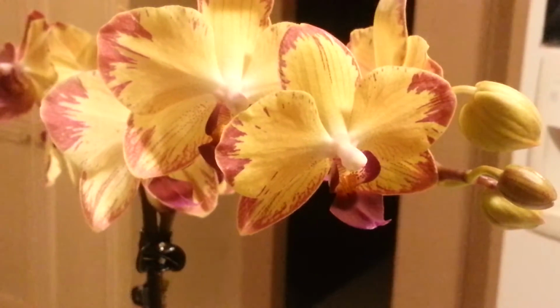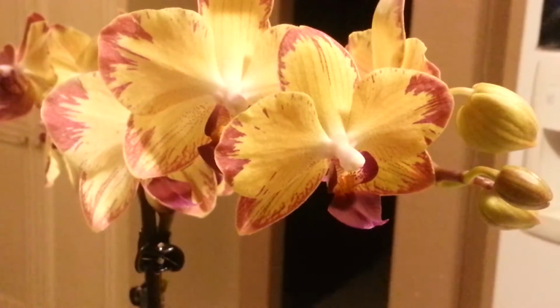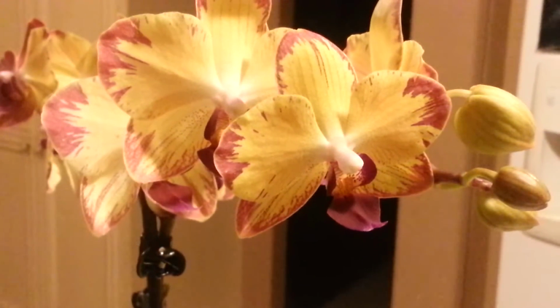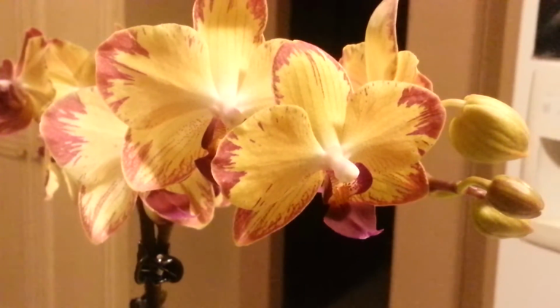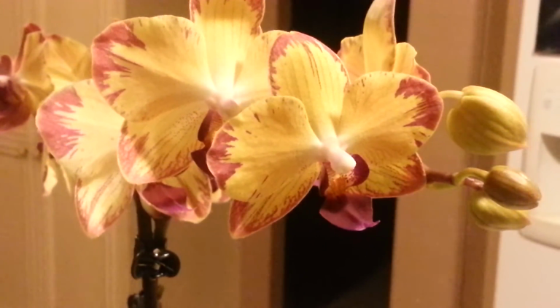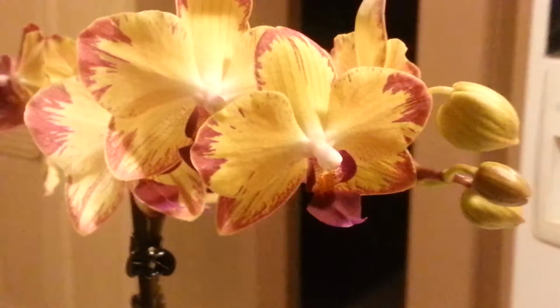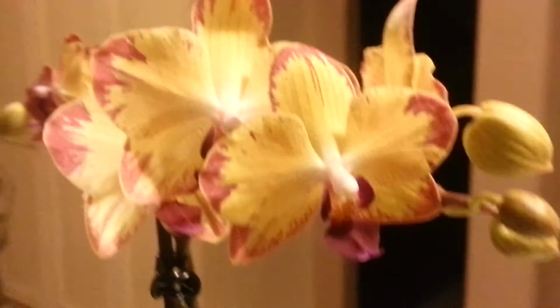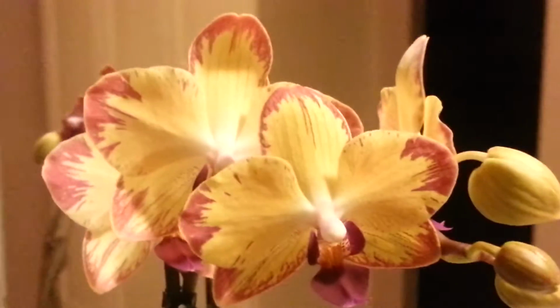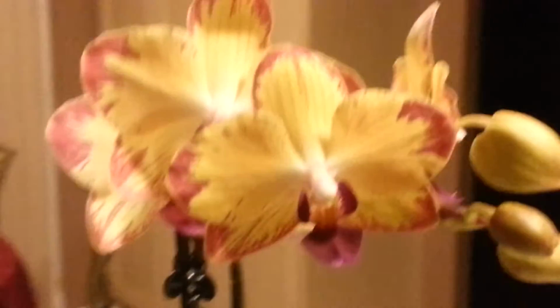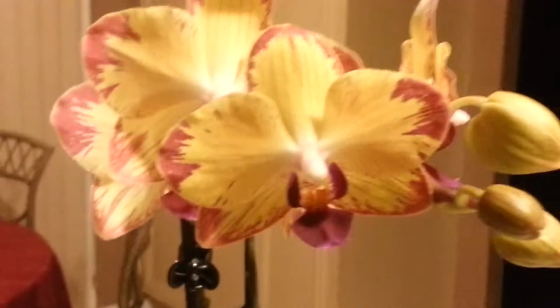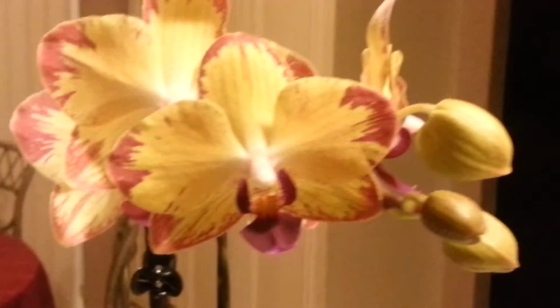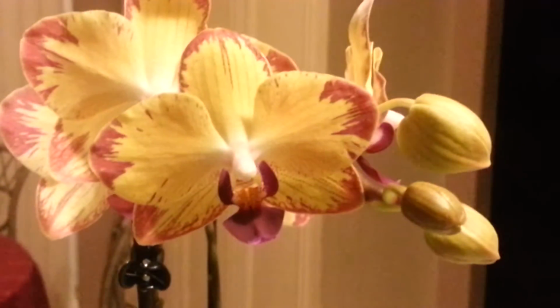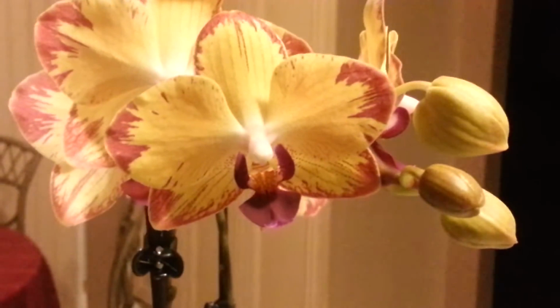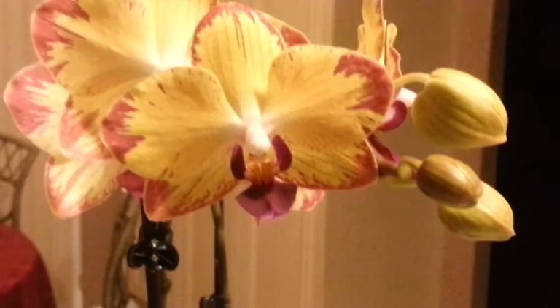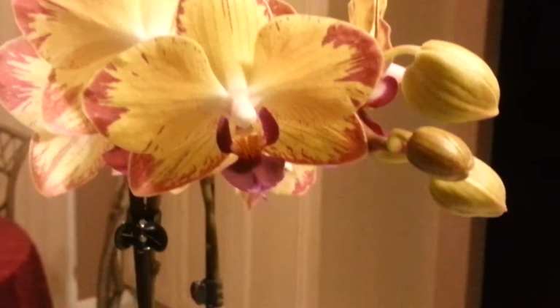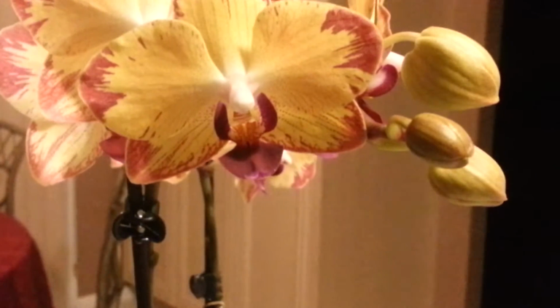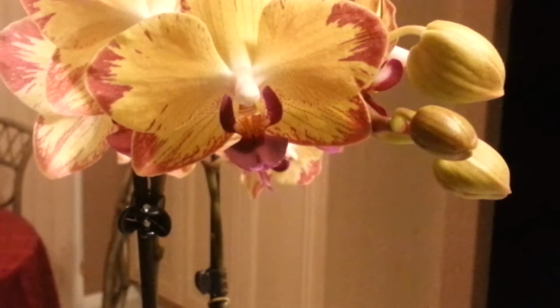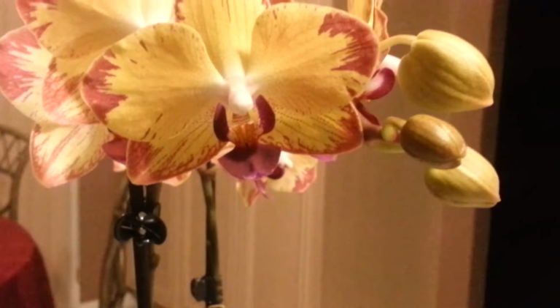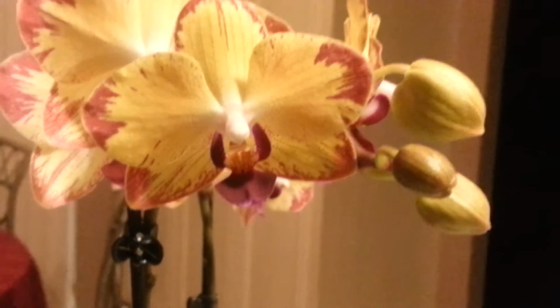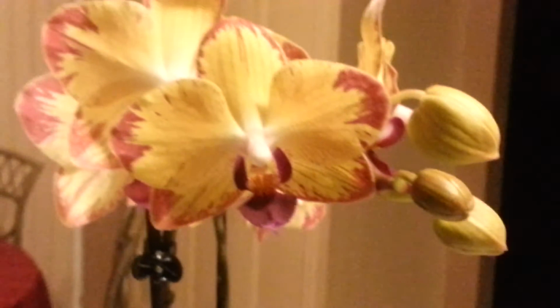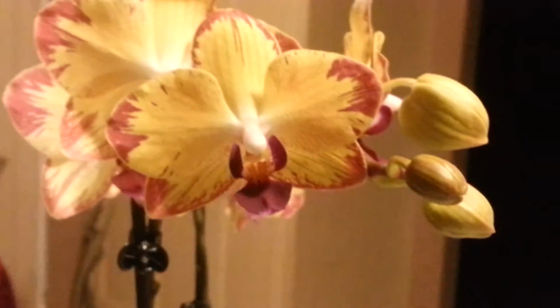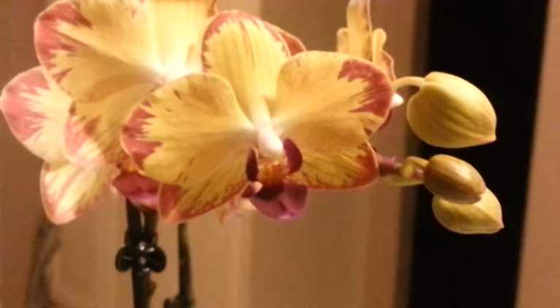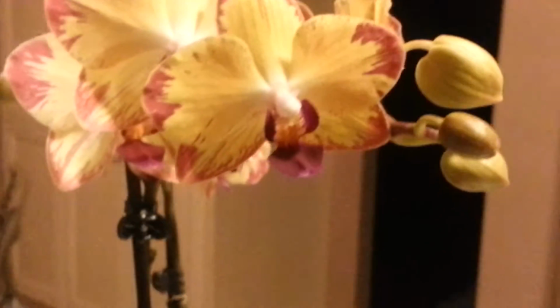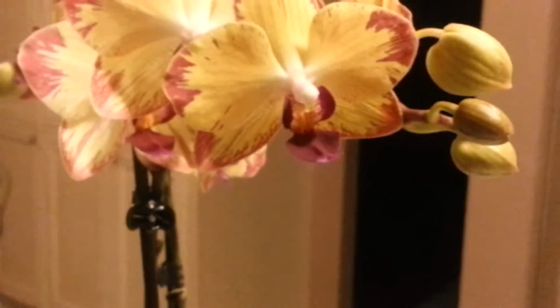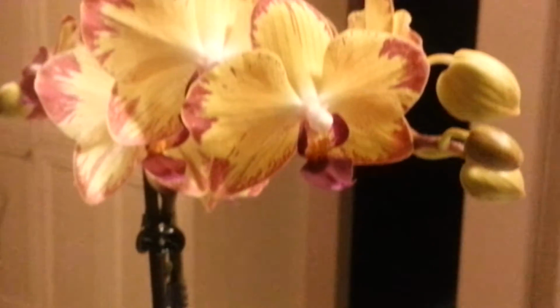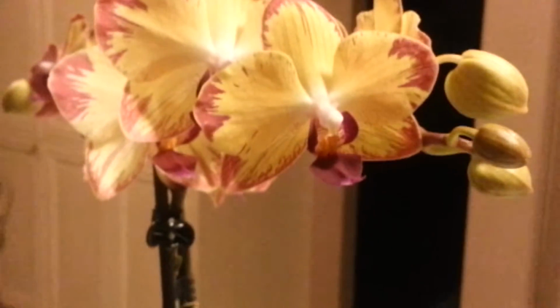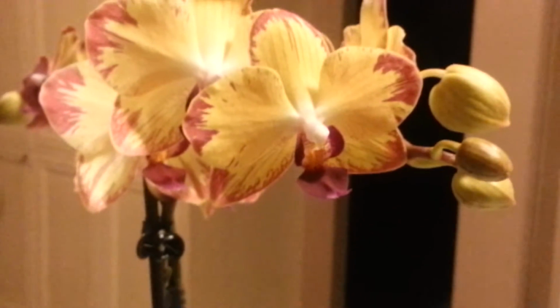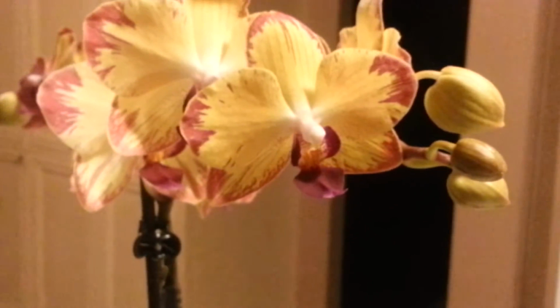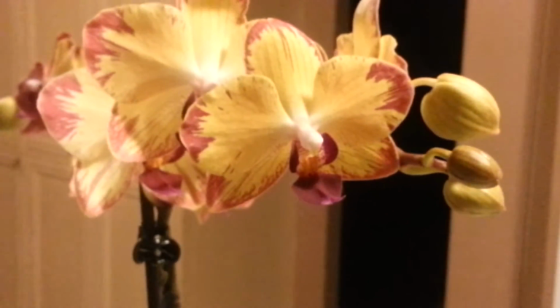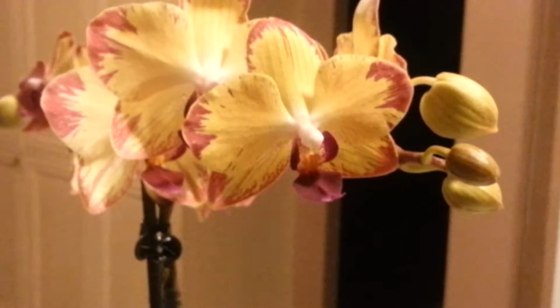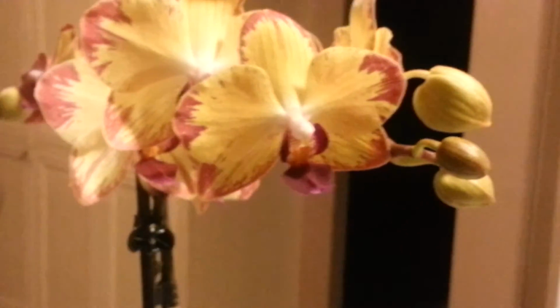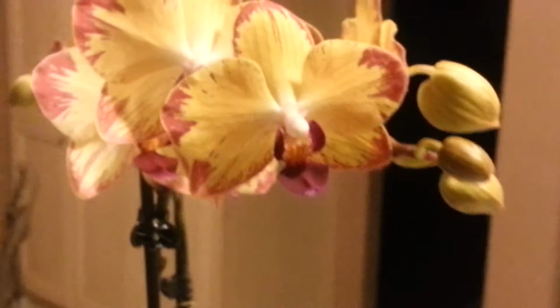Hey guys, Bond's Orchid One again. Just got back from Smith's actually, and good thing I did because I found this little beauty in there and I decided to purchase it.